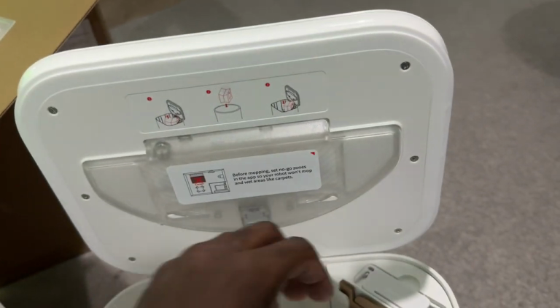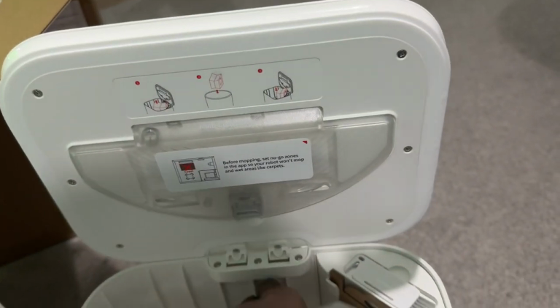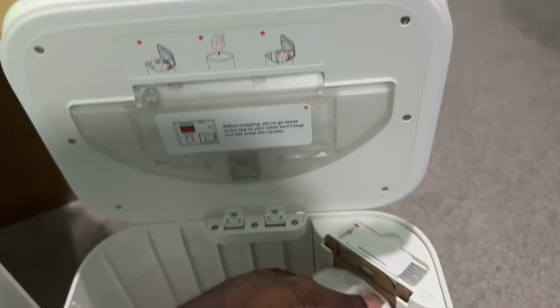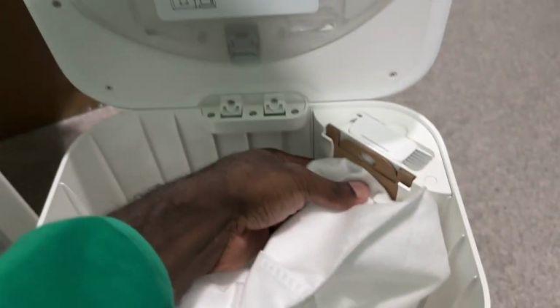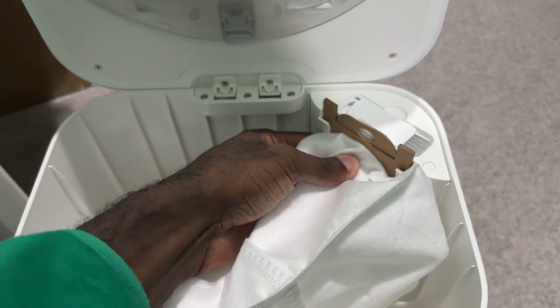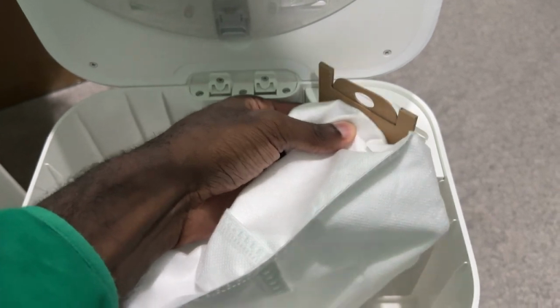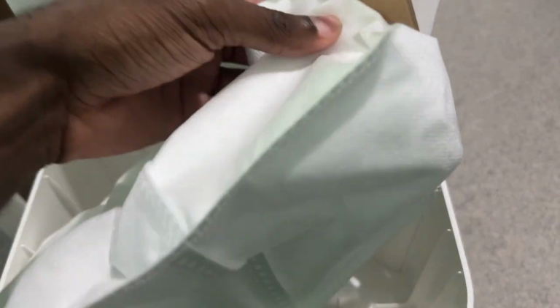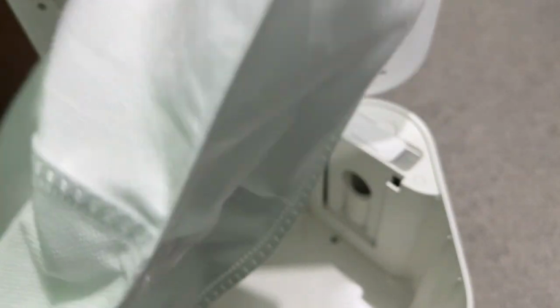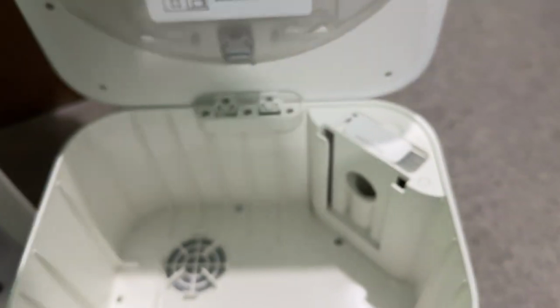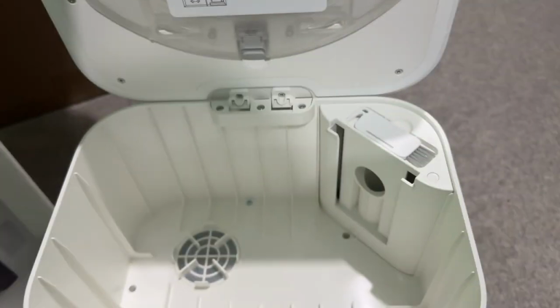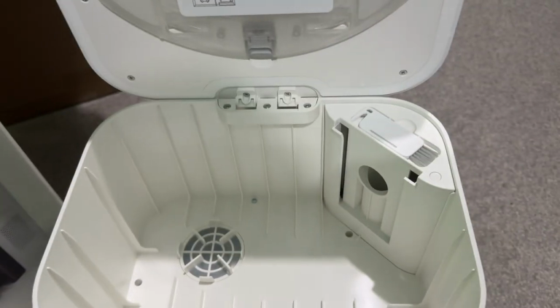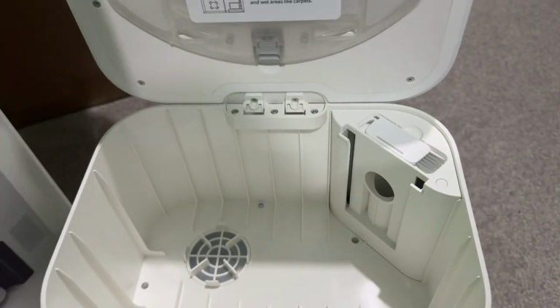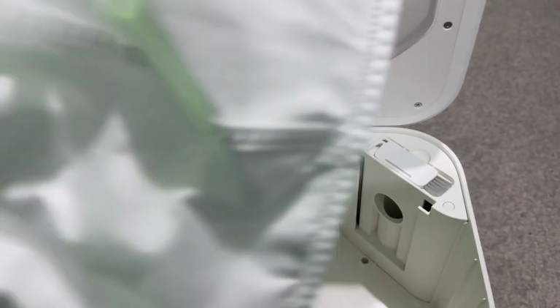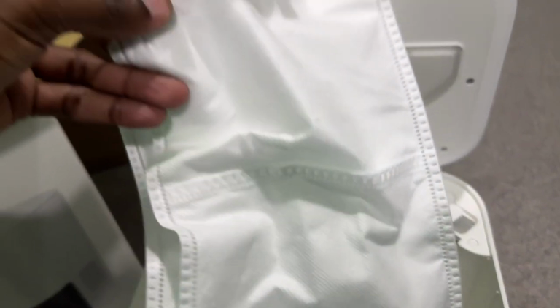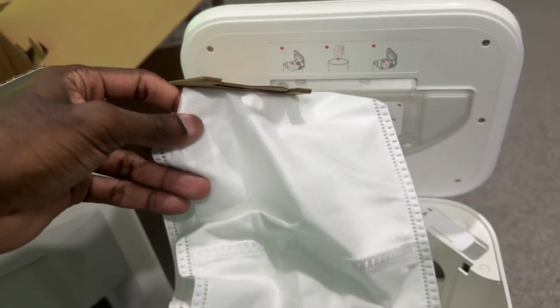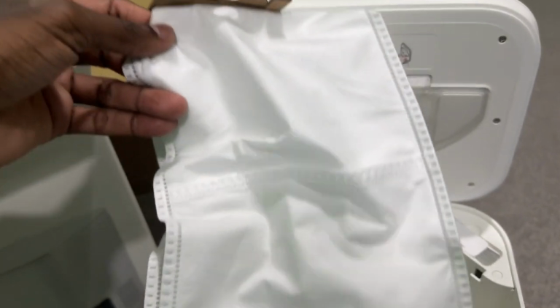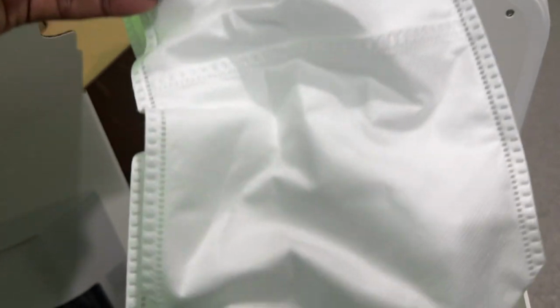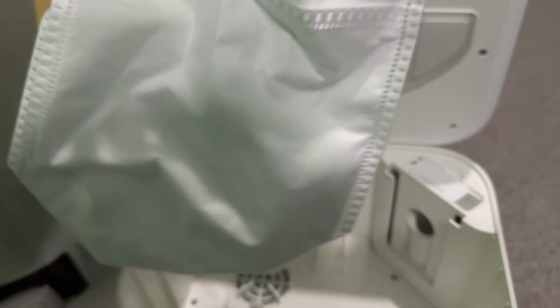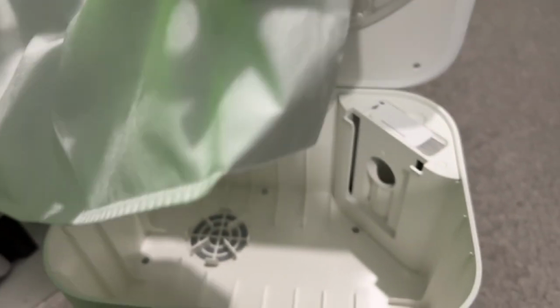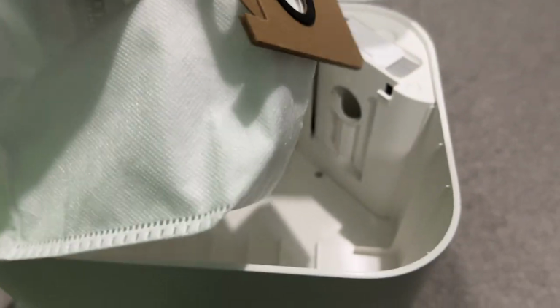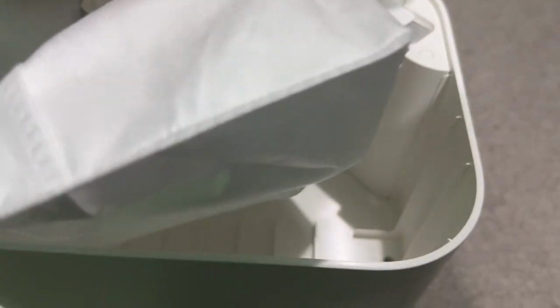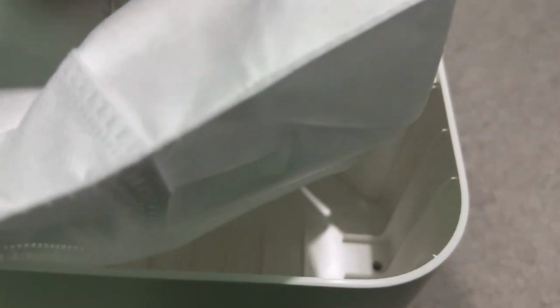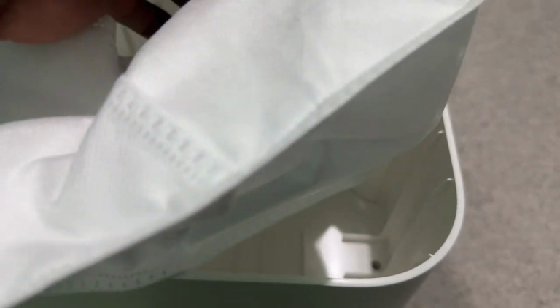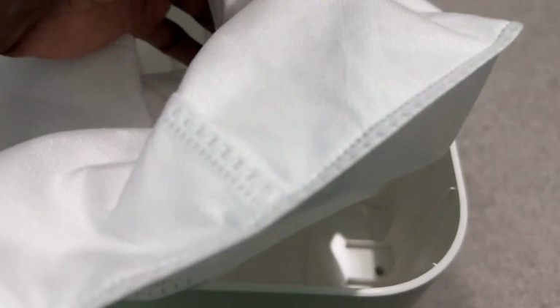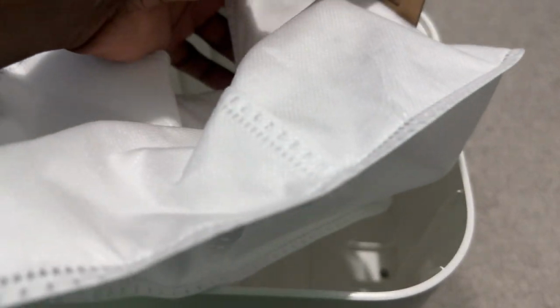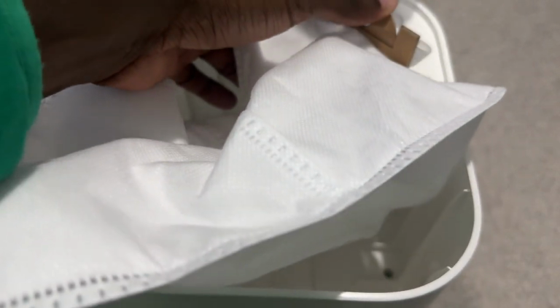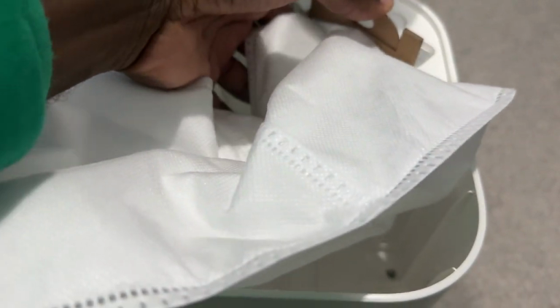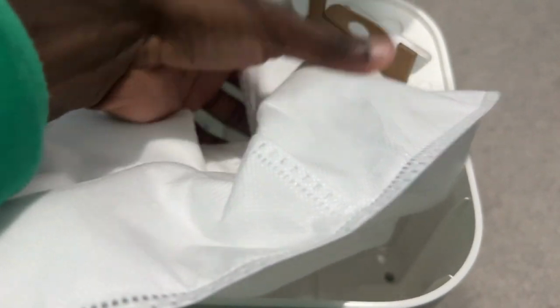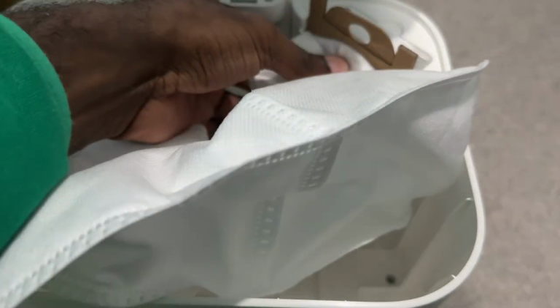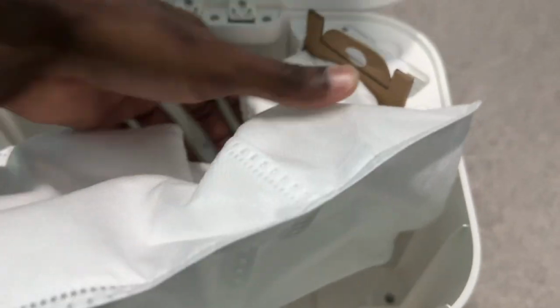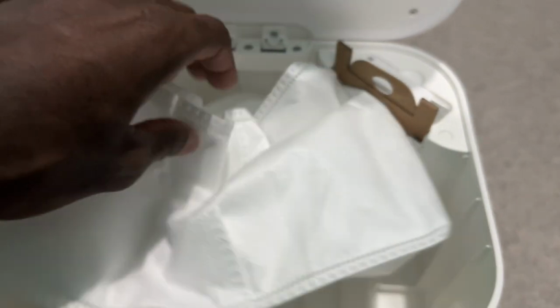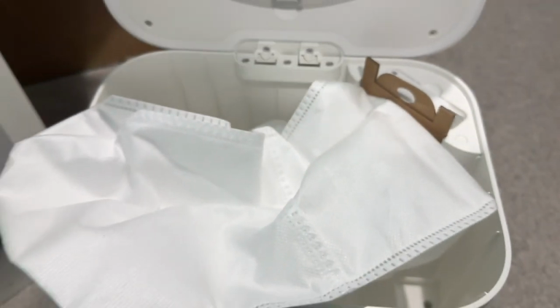It also comes with a bag you can slide out and replace at any time. But again, this will automatically empty itself, so you don't have to do any manual labor — it will just empty itself into this bin when it's finished cleaning.